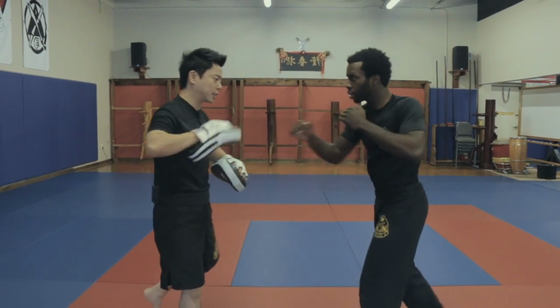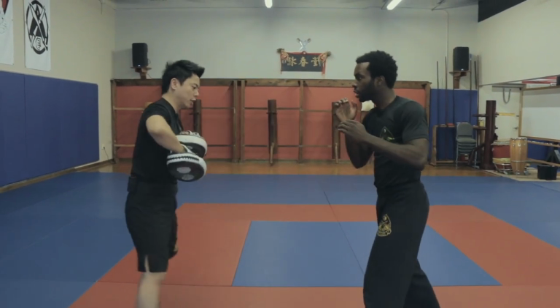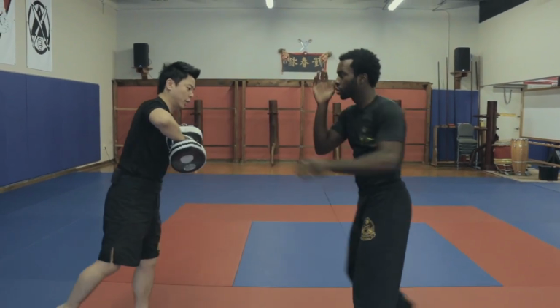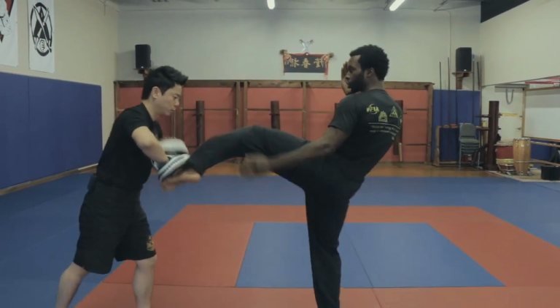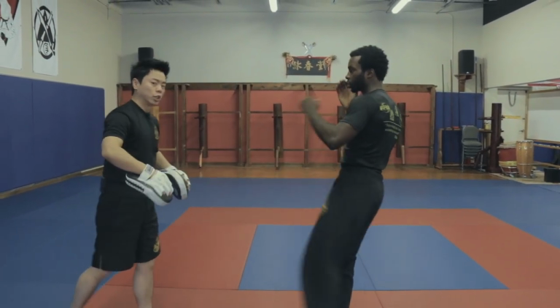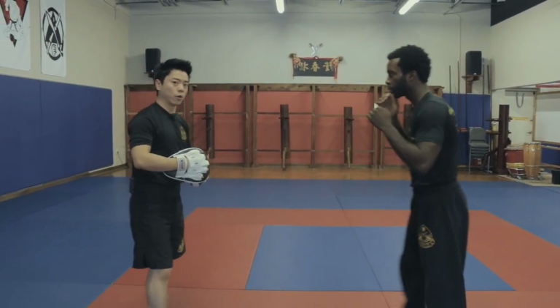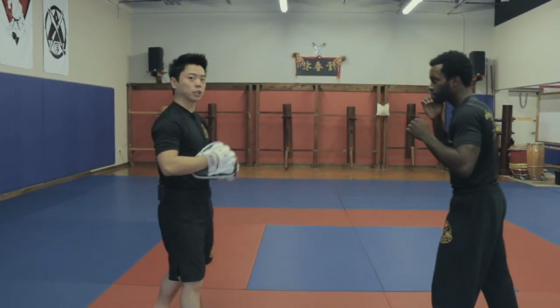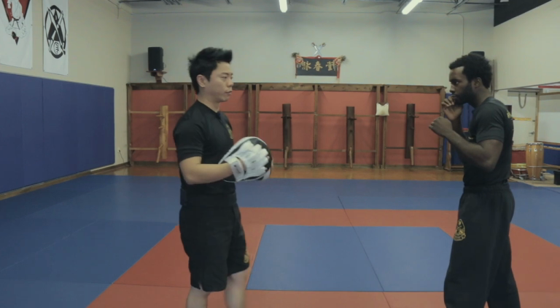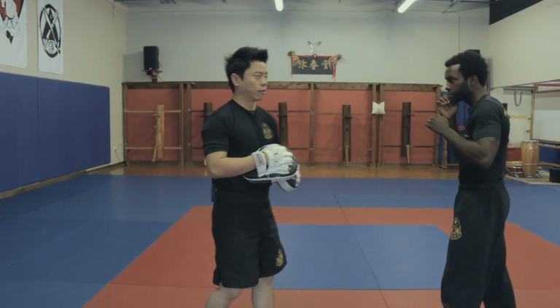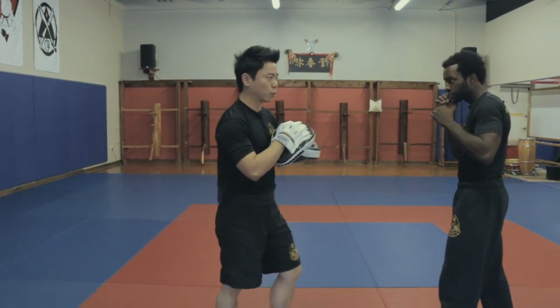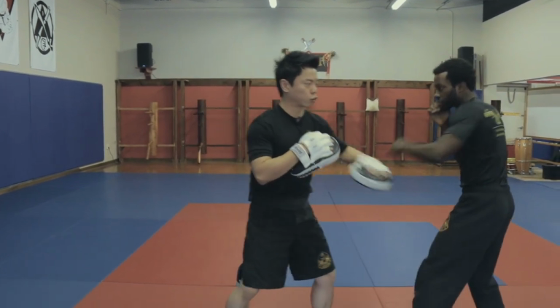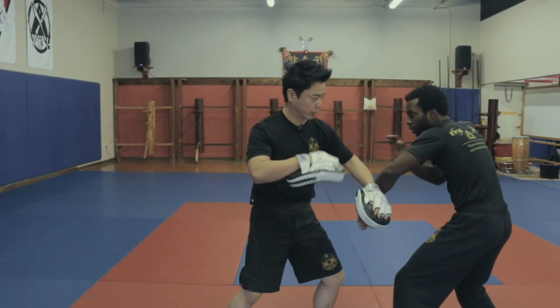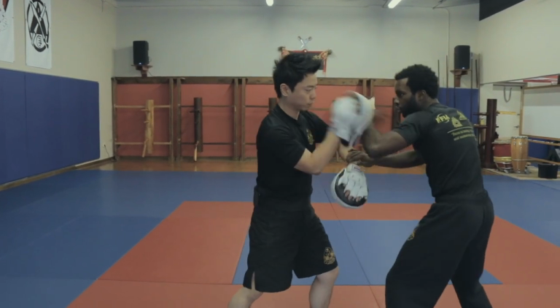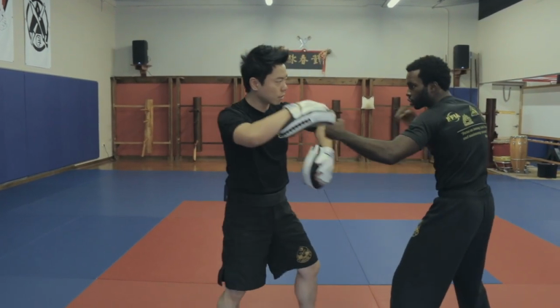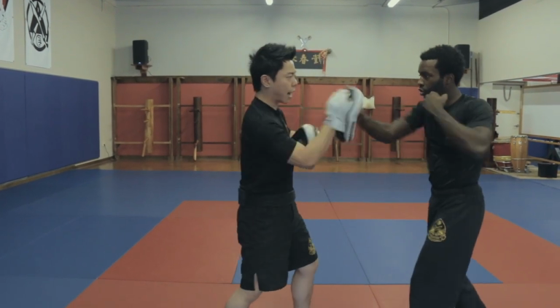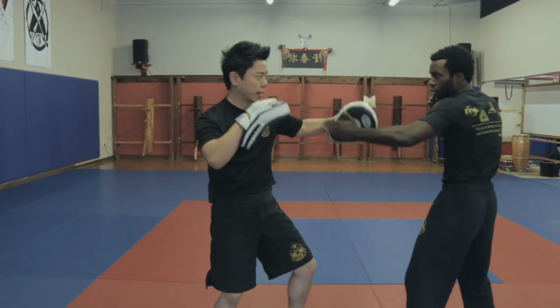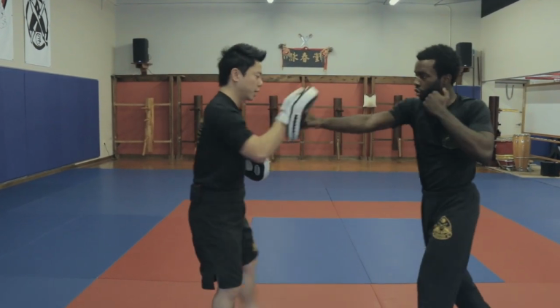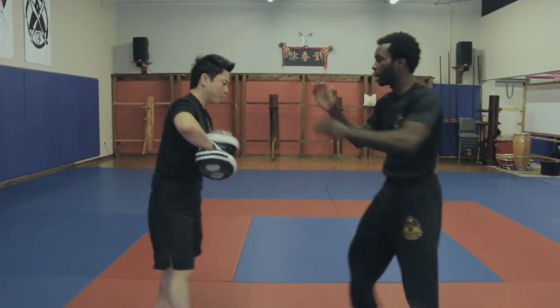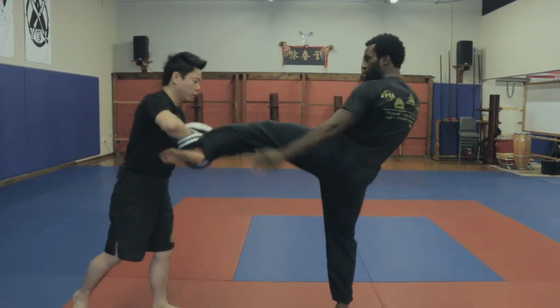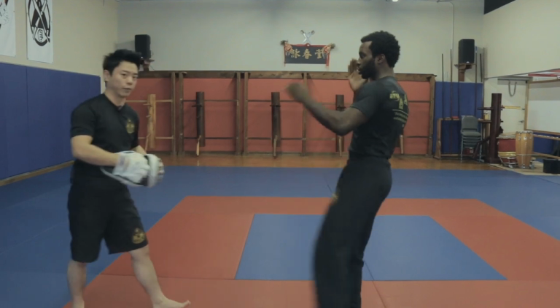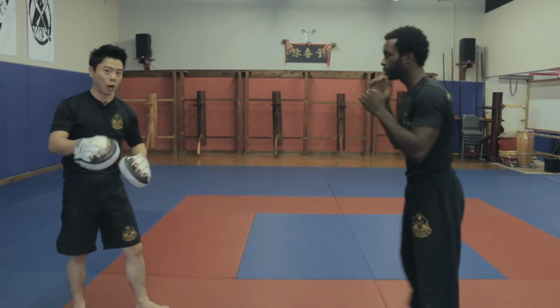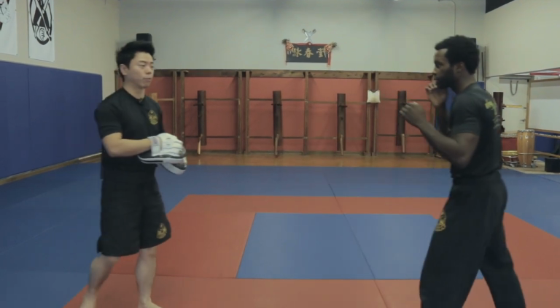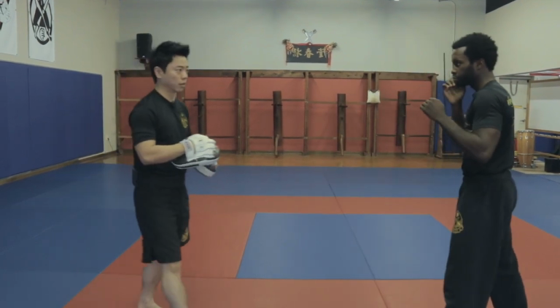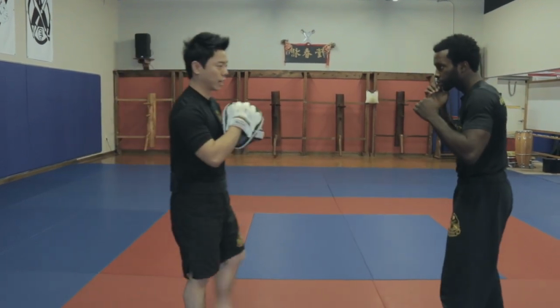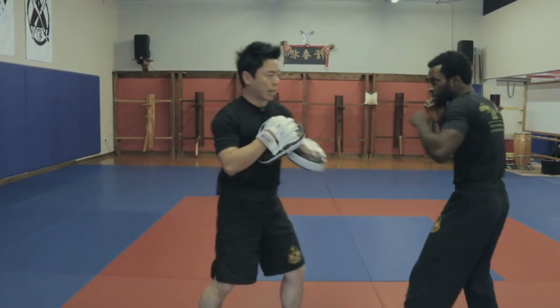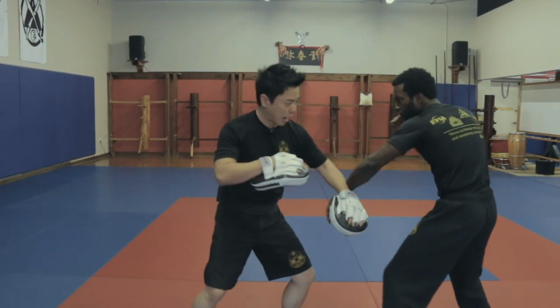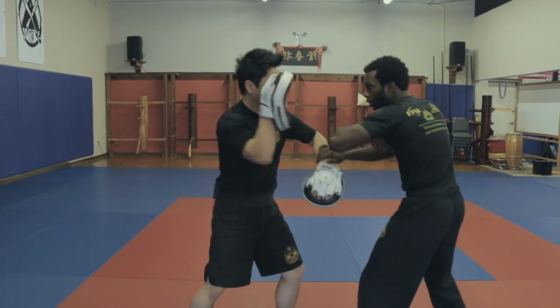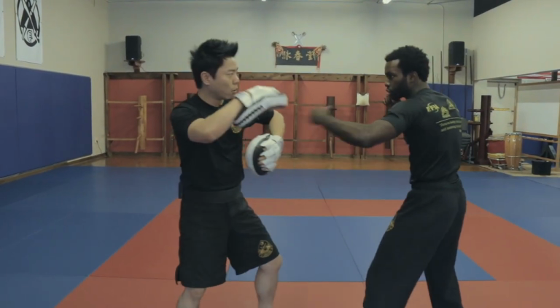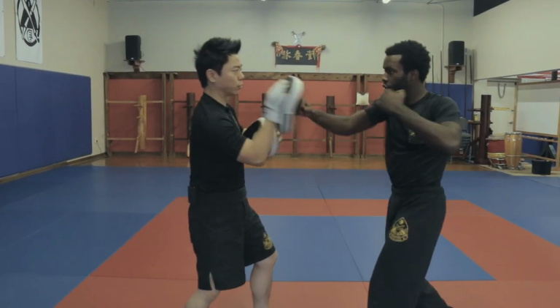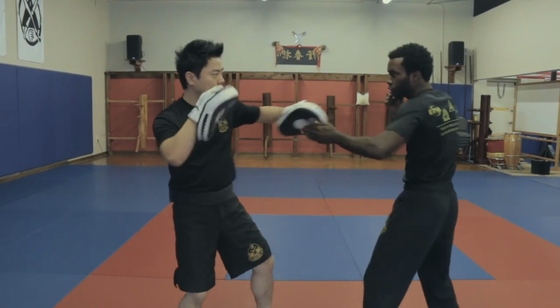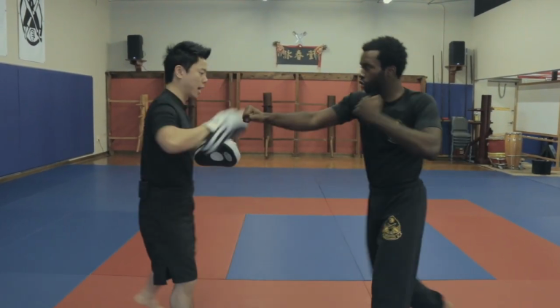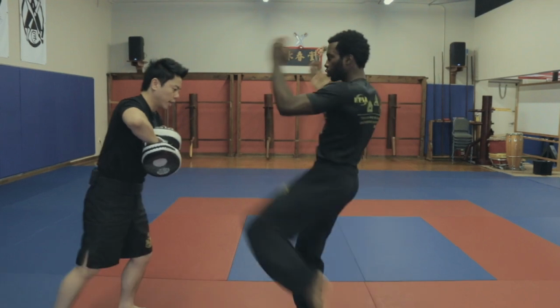I'm going to step back into a kicking range. You'll notice there are three different ranges: first we have a trapping range, boxing range, and then back up to a kicking range. That will be number one. So again: I trap, boom, one, two, three, and a kick.